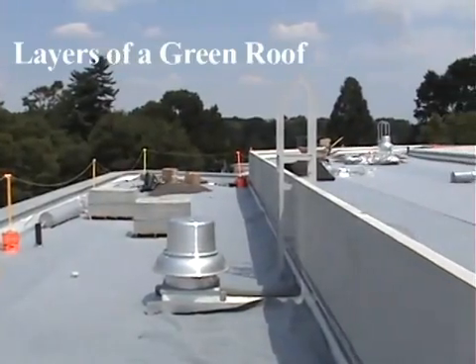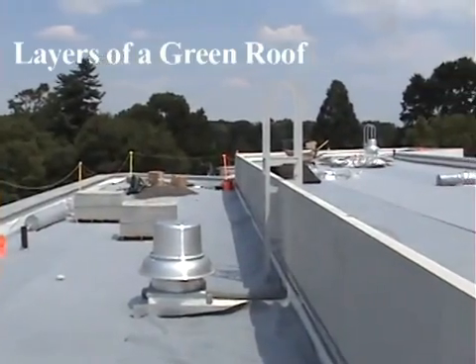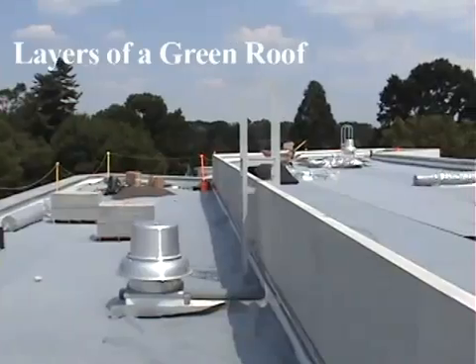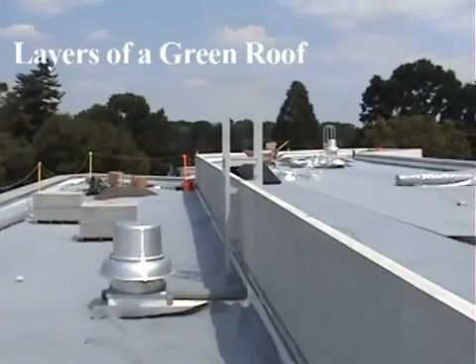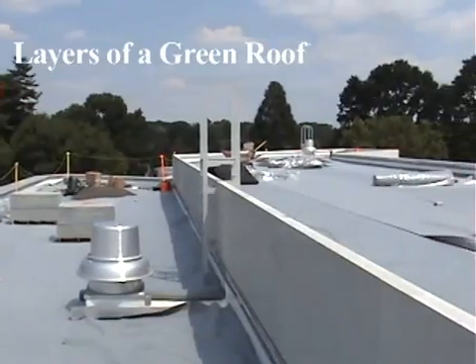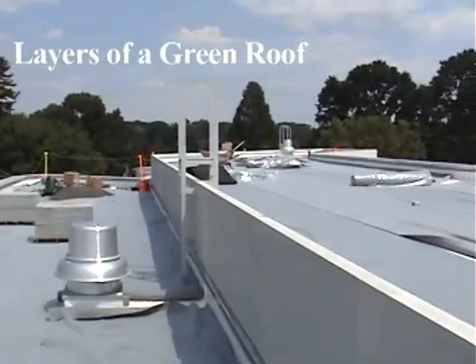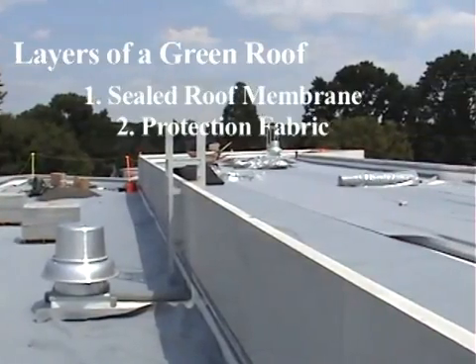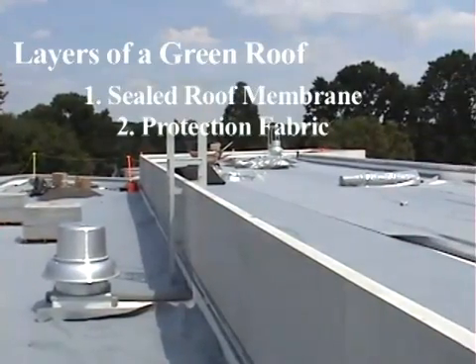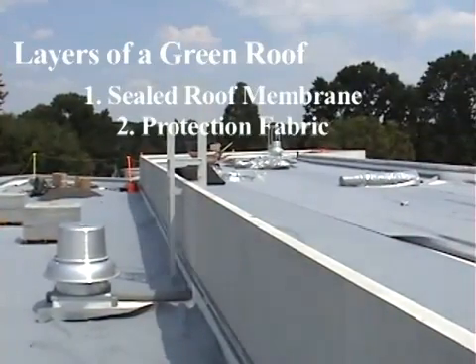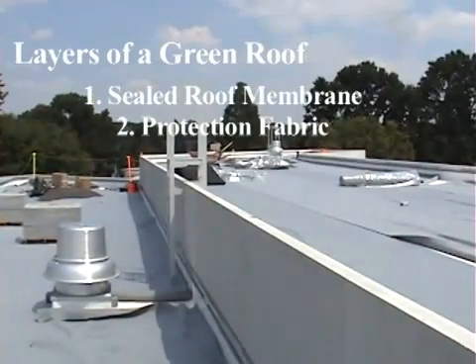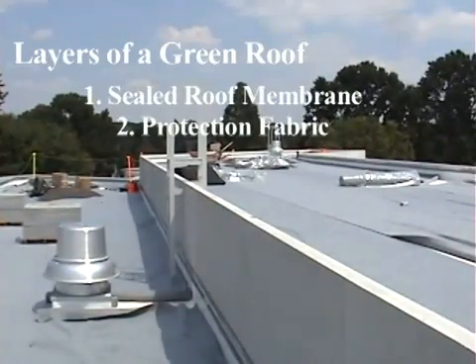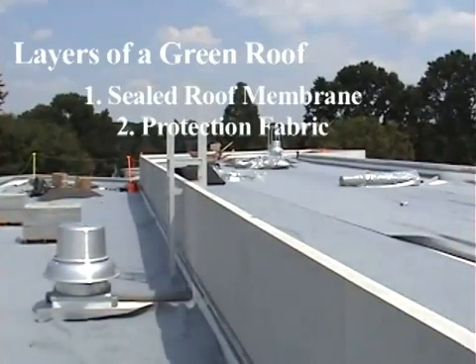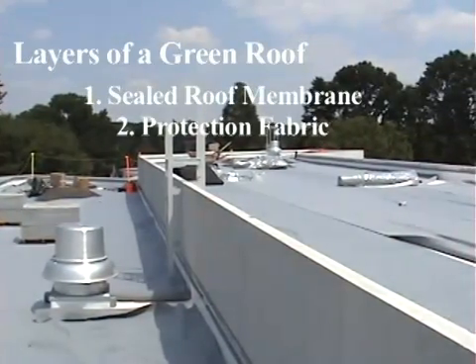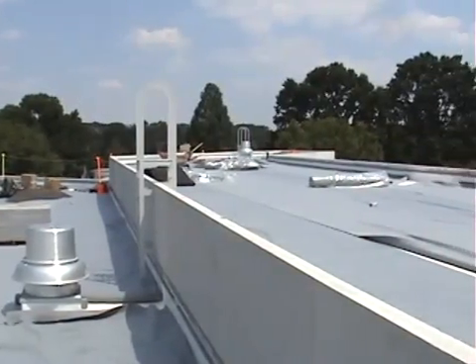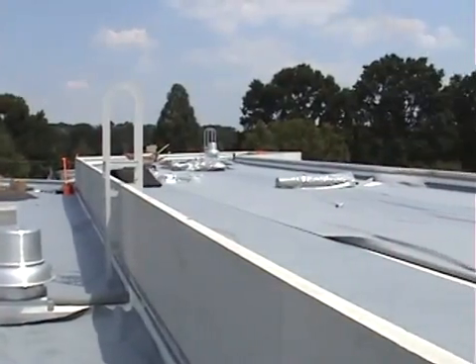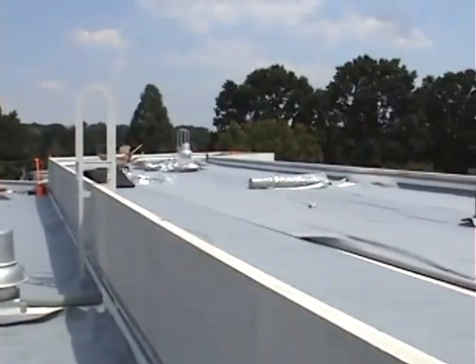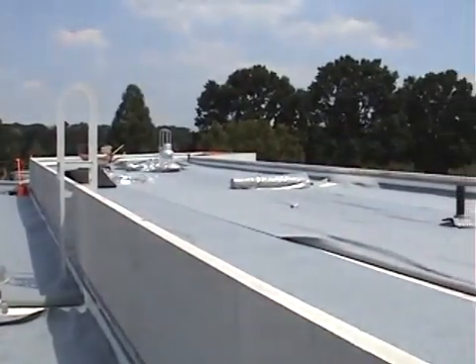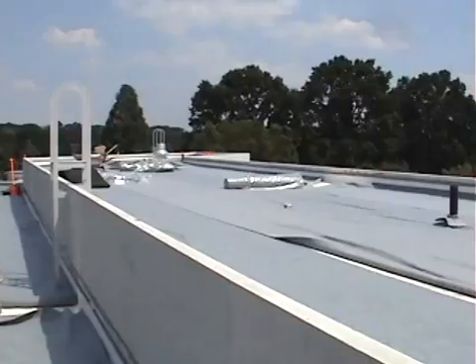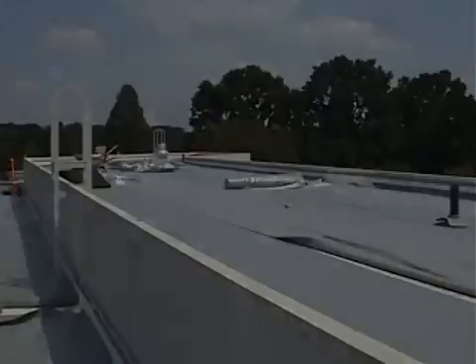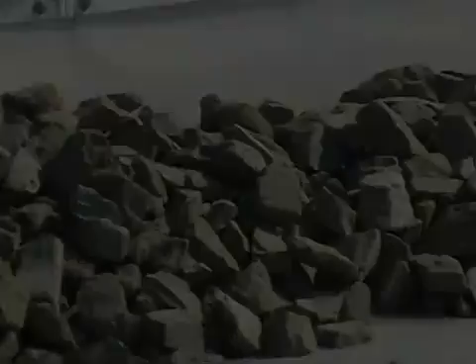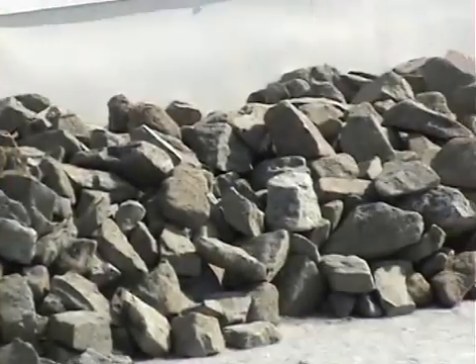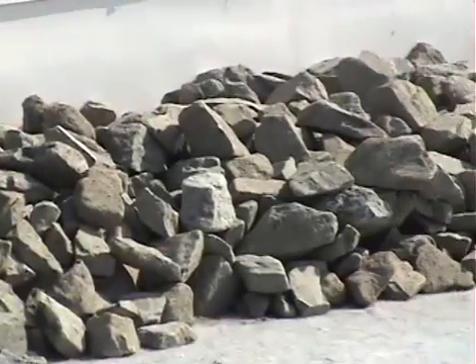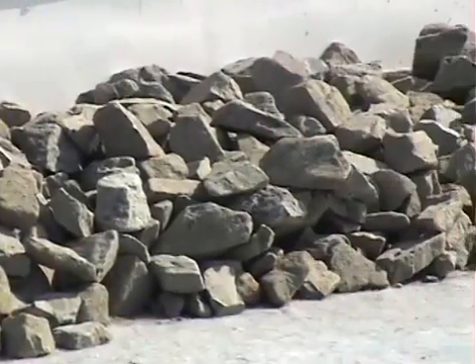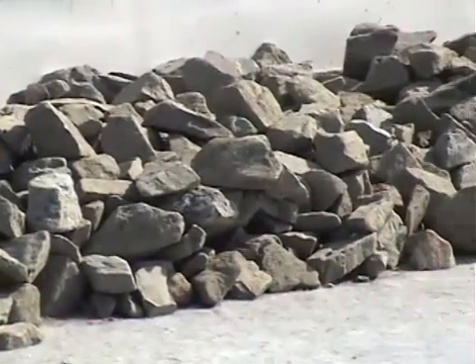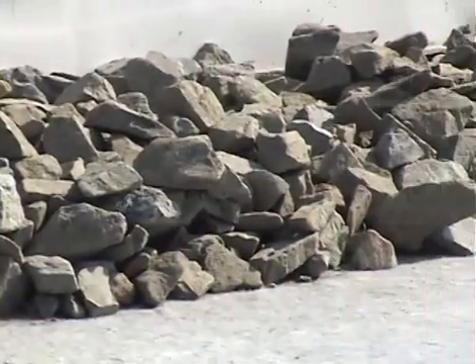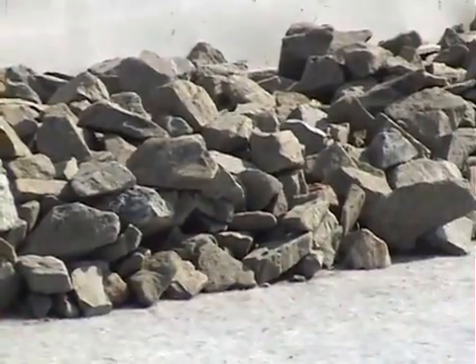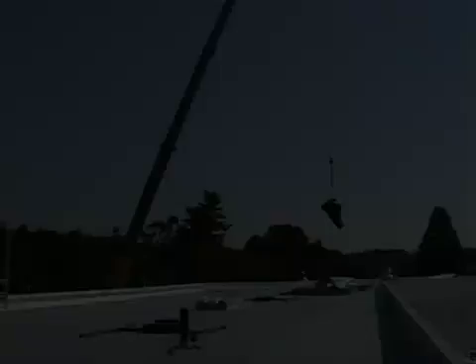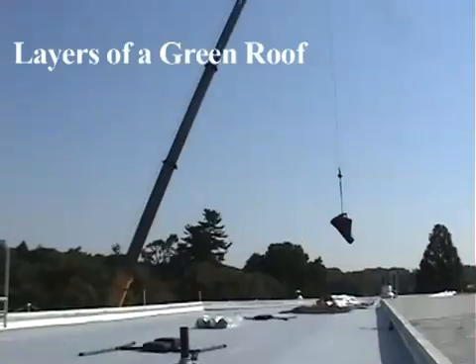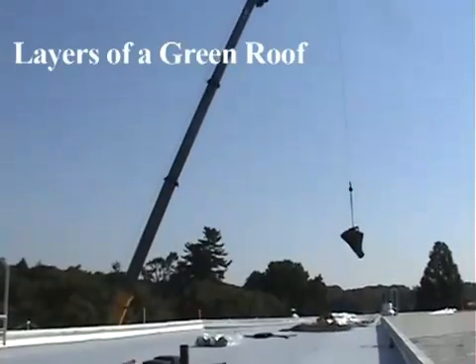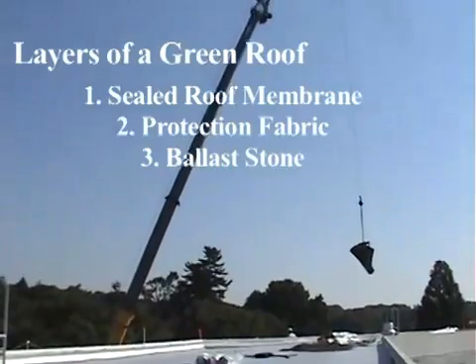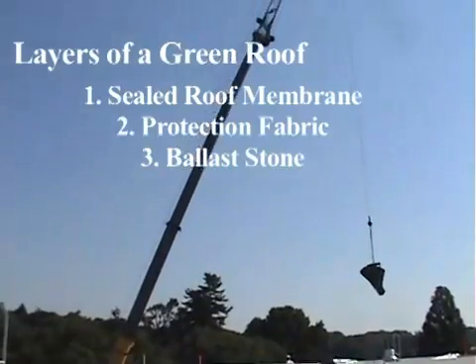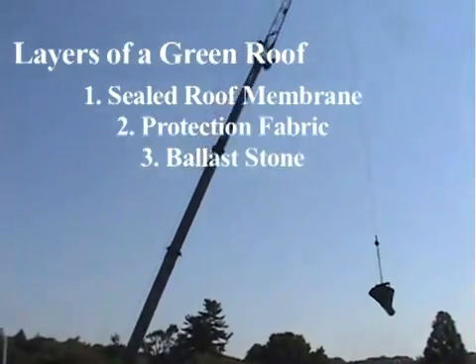The next layer is a protection fabric rolled on top of the roof to shield the roof membrane and provide greater water retention. After the initial layer of protection fabric, a strip of coarse ballast stone is placed along the perimeter of the roof.